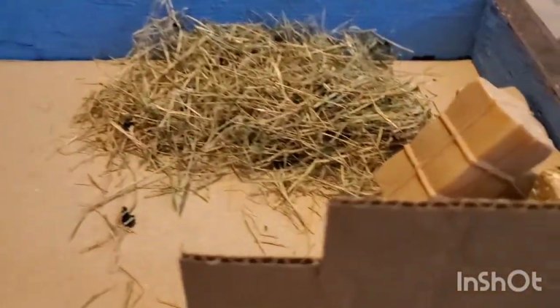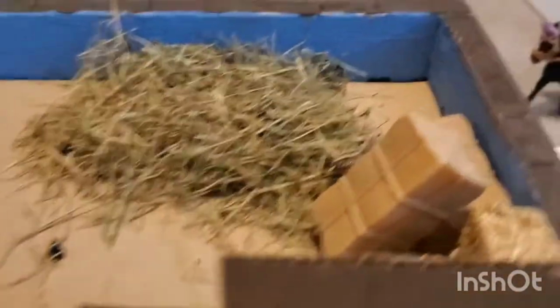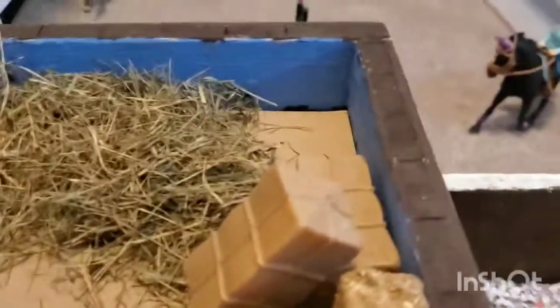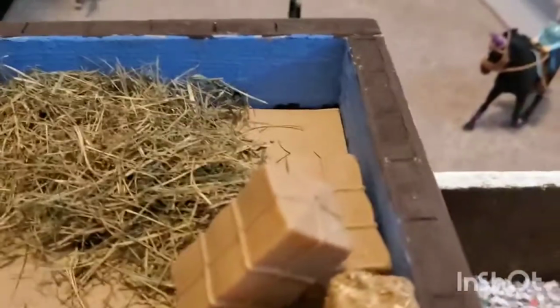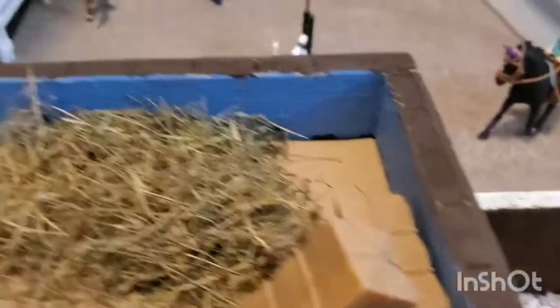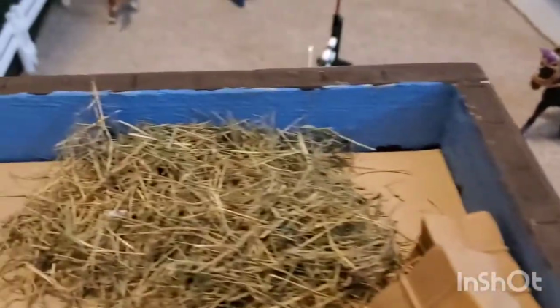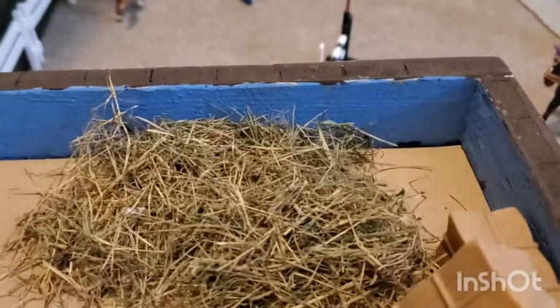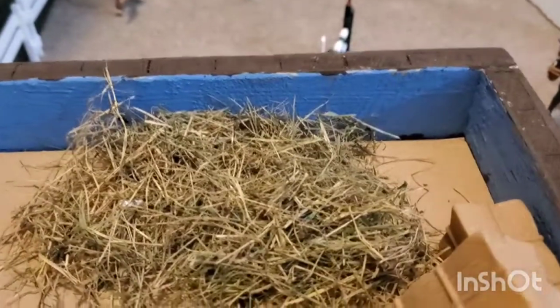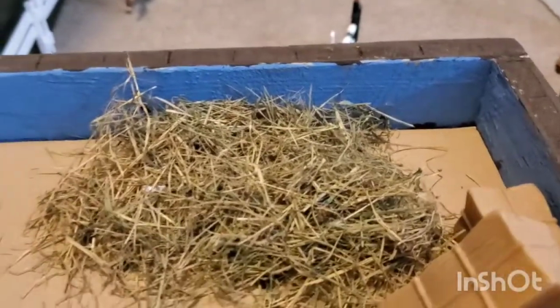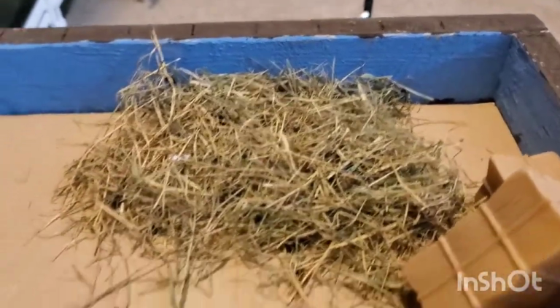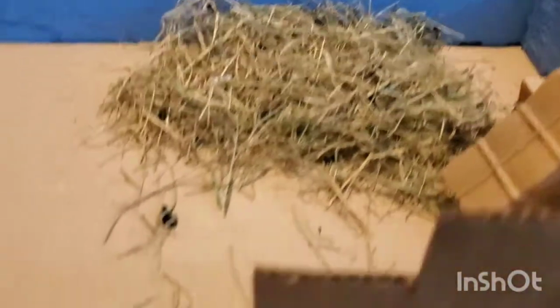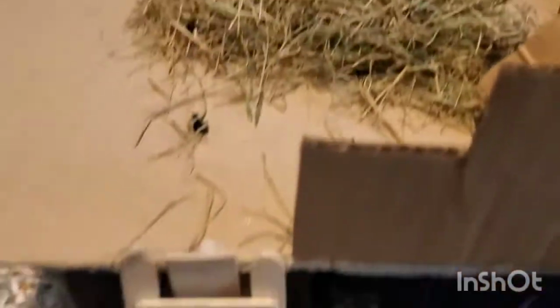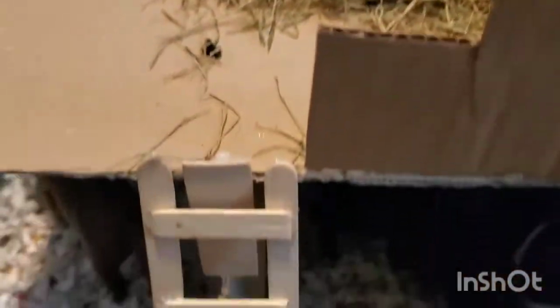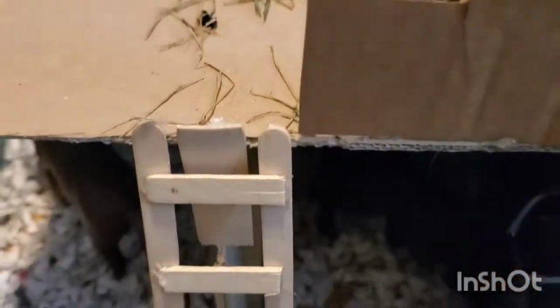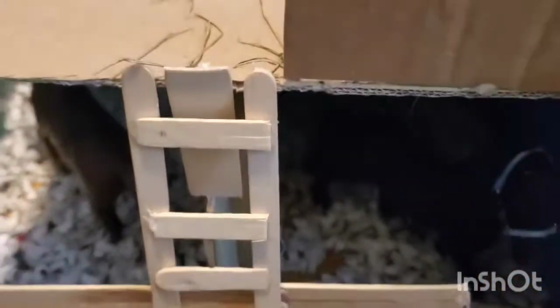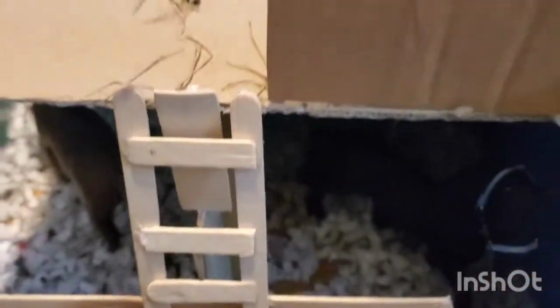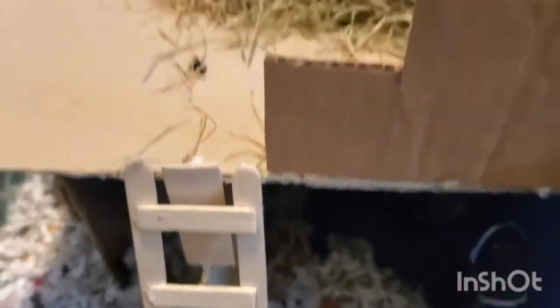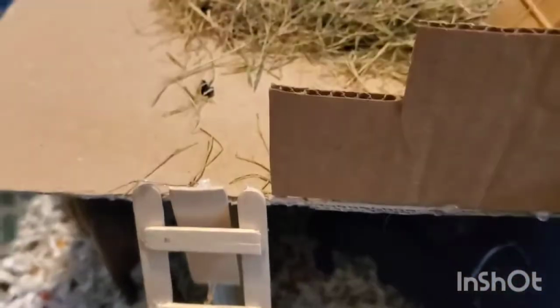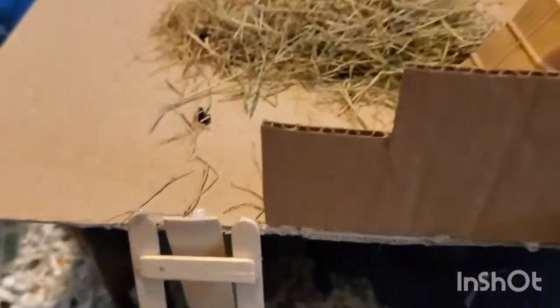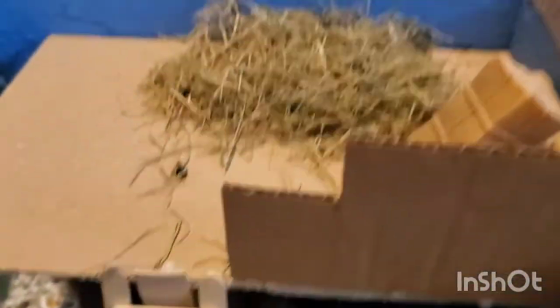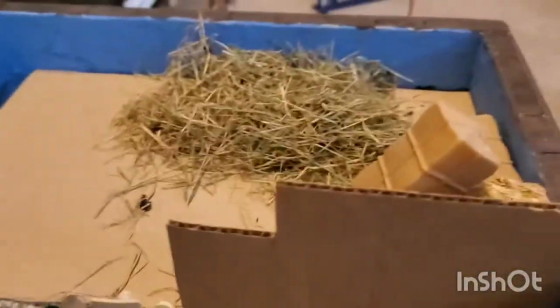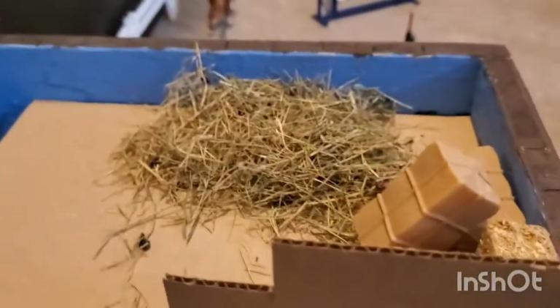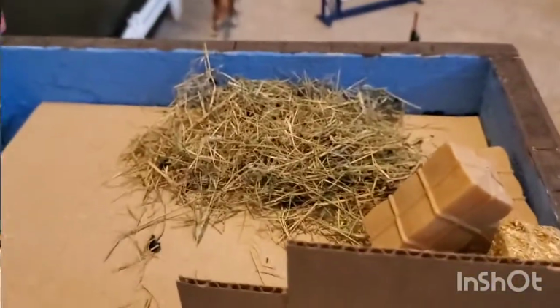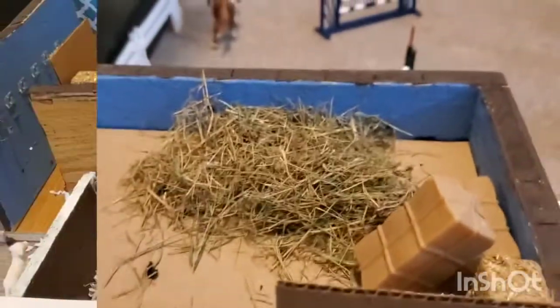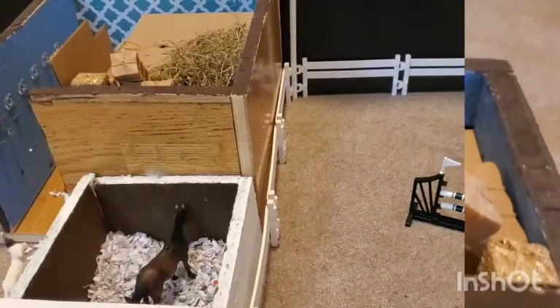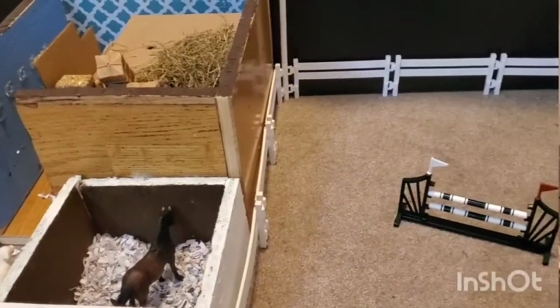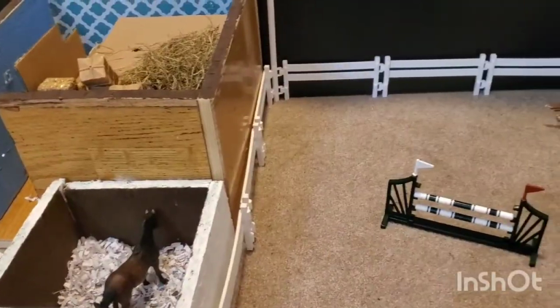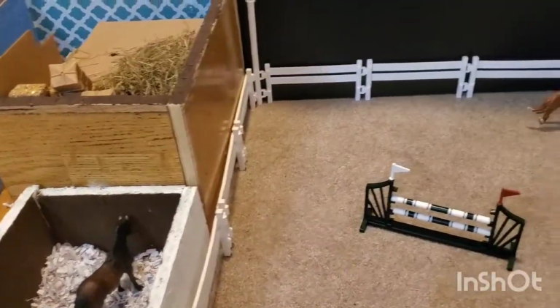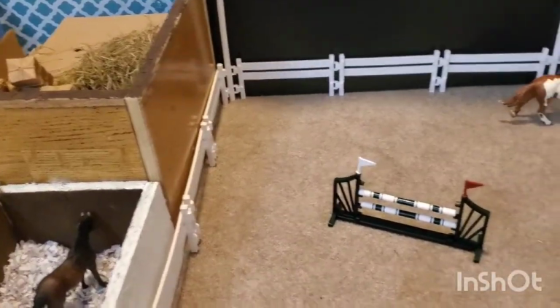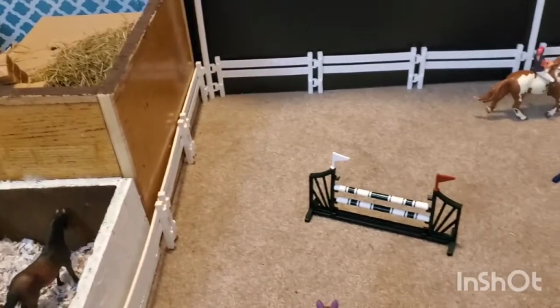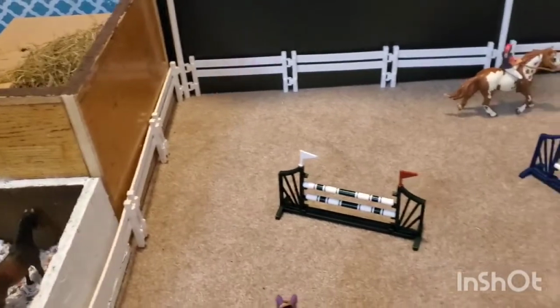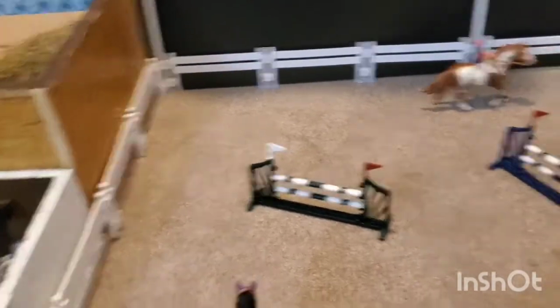Up here is the hay loft, which has some bales of hay, also some loose hay, and the ladder to get up and down. Coming over from those barns we have our arena.